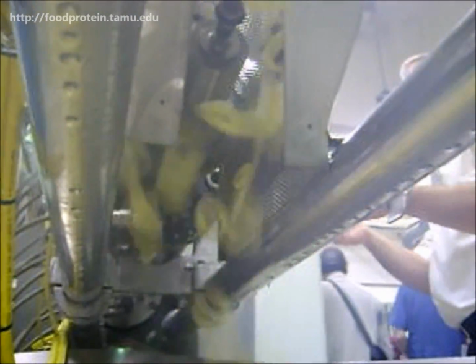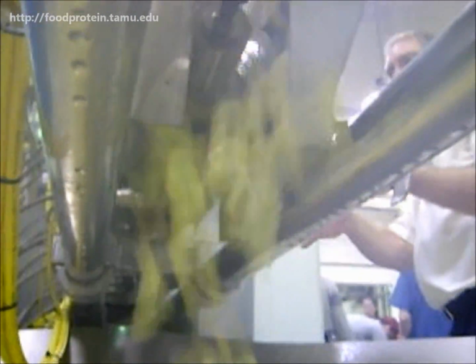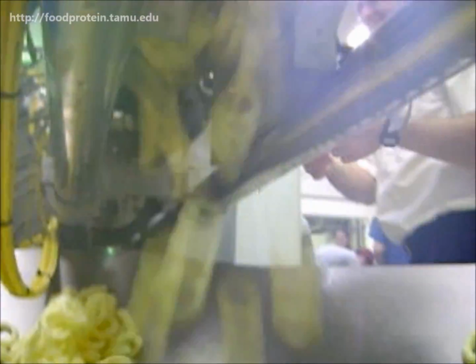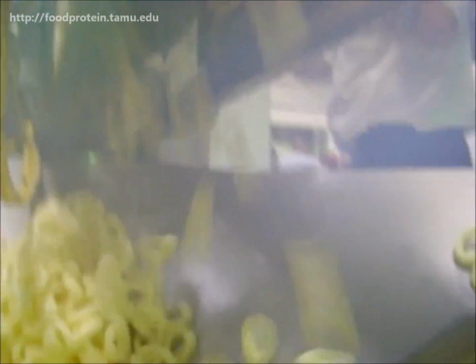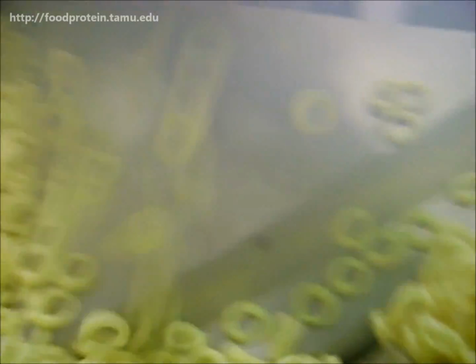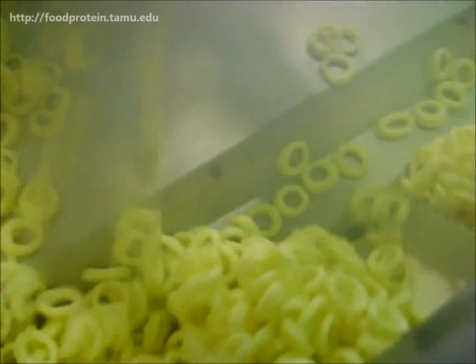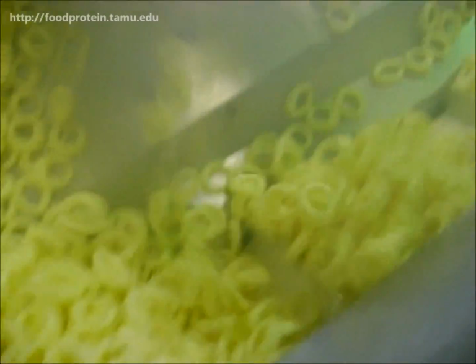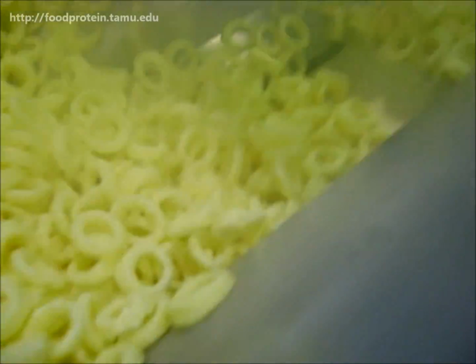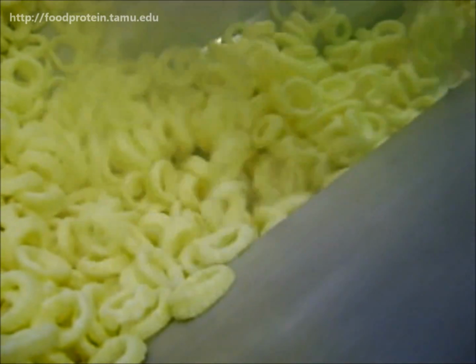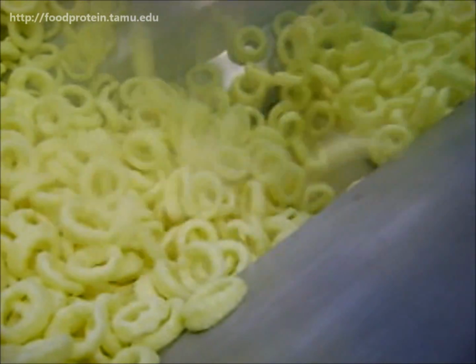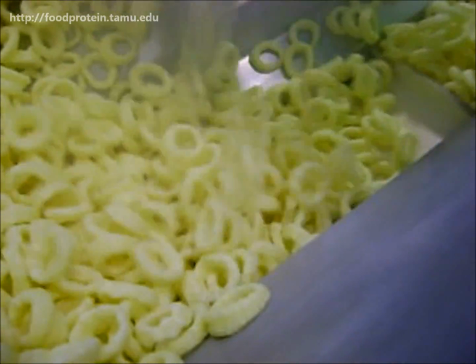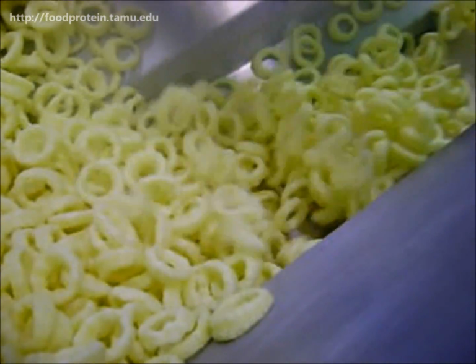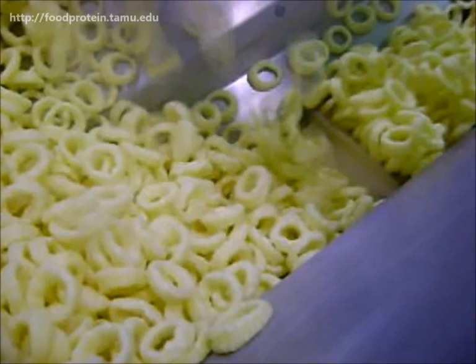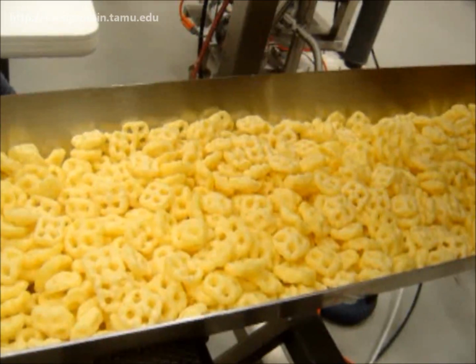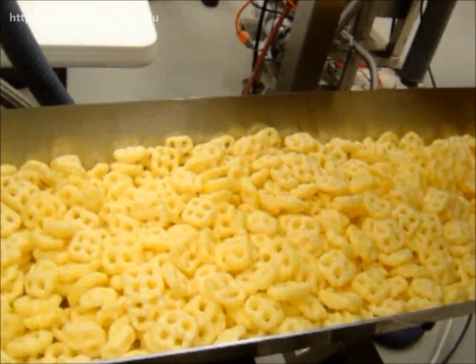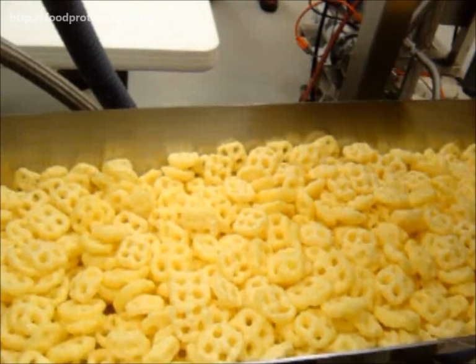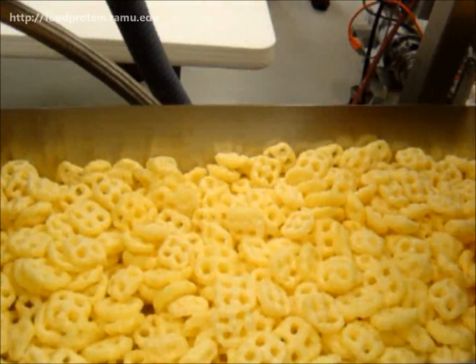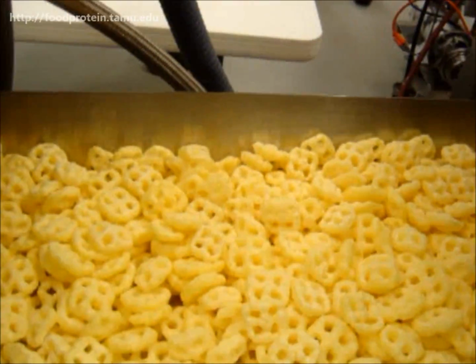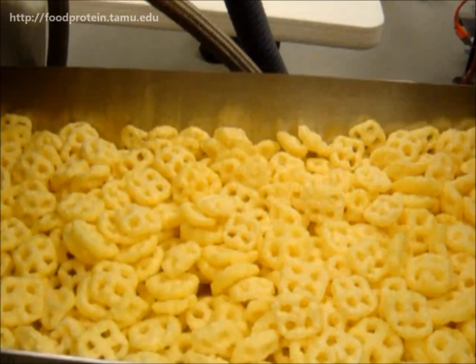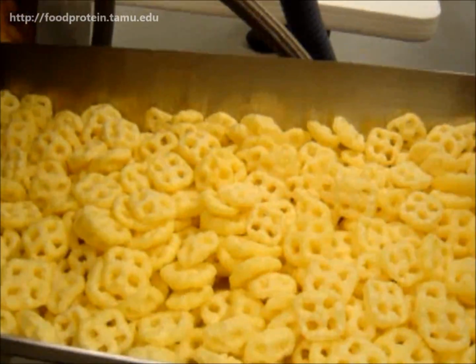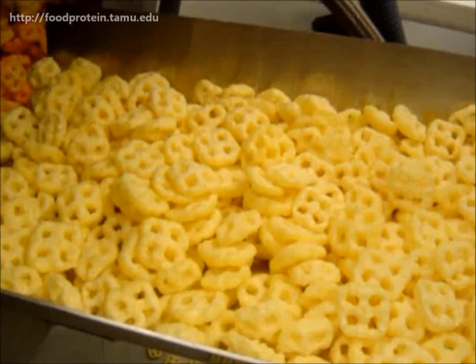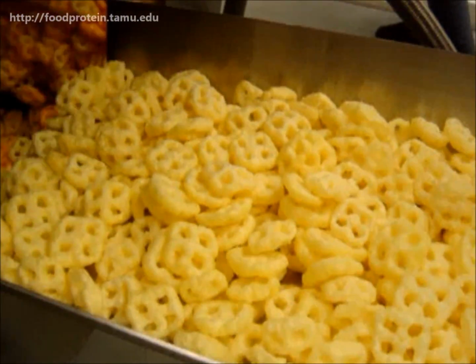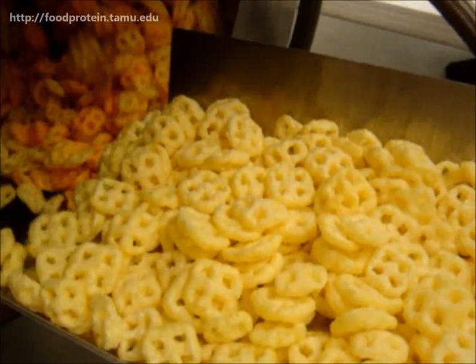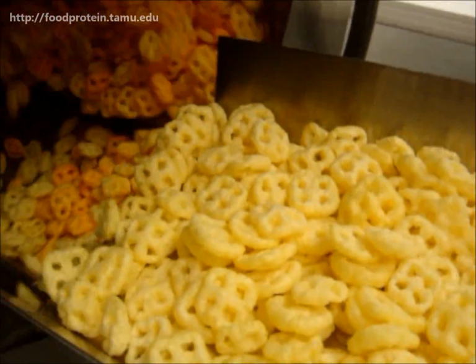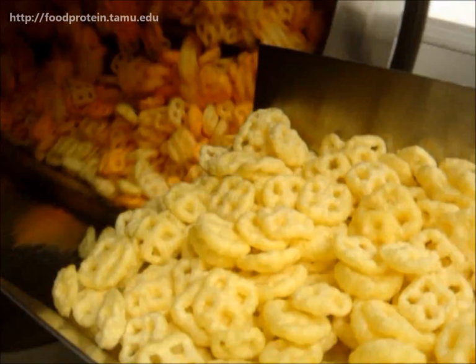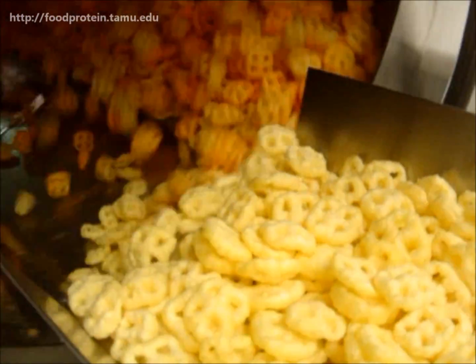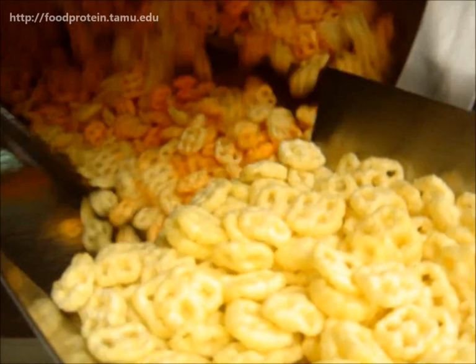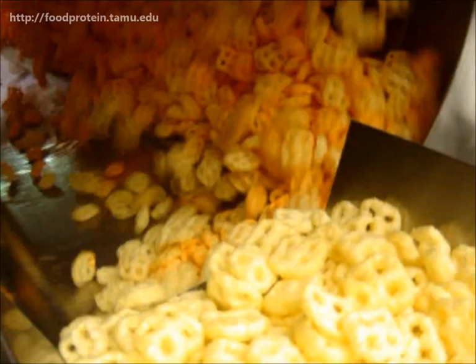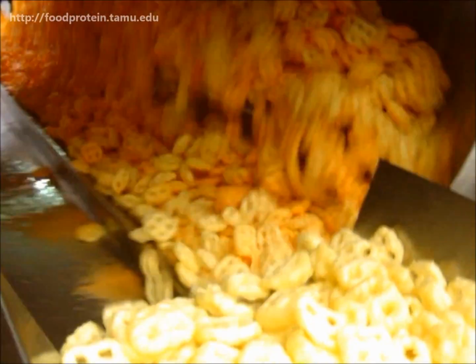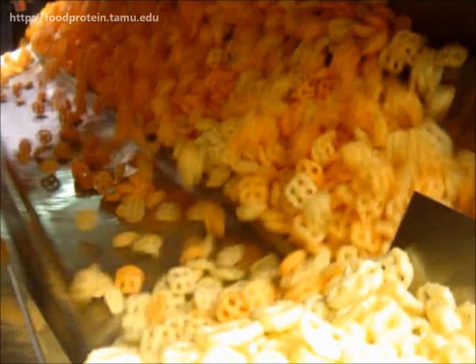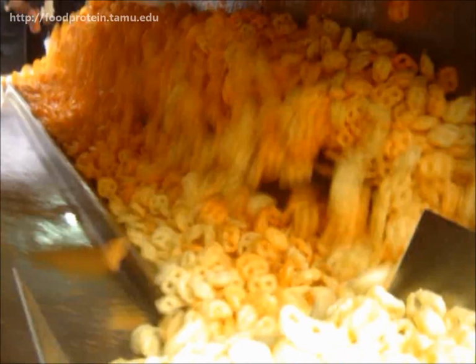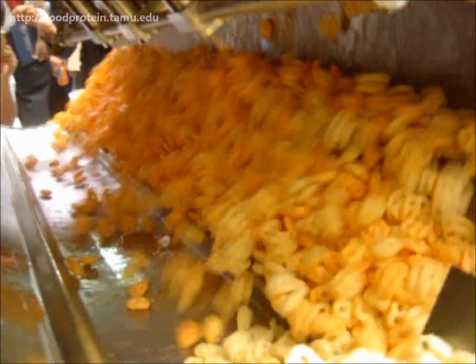Food topics range in variety from snack foods to texturized vegetable protein. Lectures and live equipment demonstrations incorporate a variety of extruders and other food processing equipment, such as this spray surface coater.